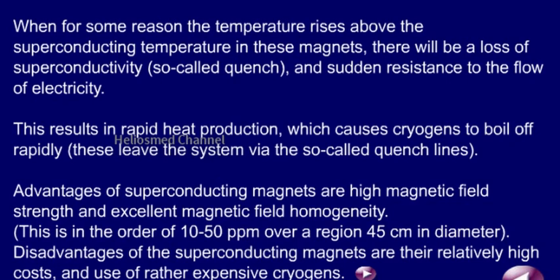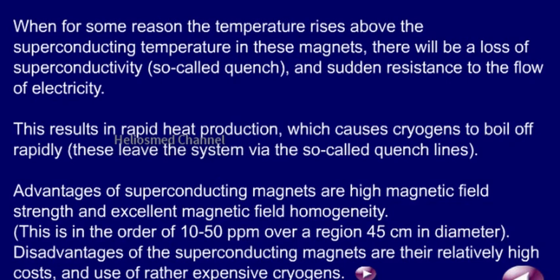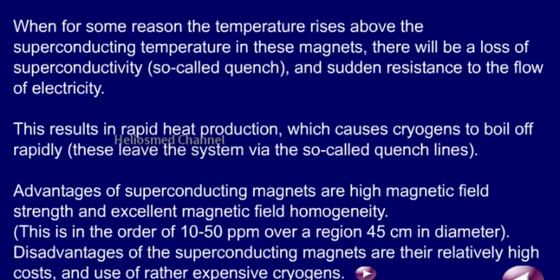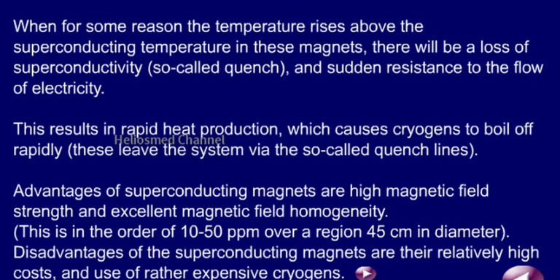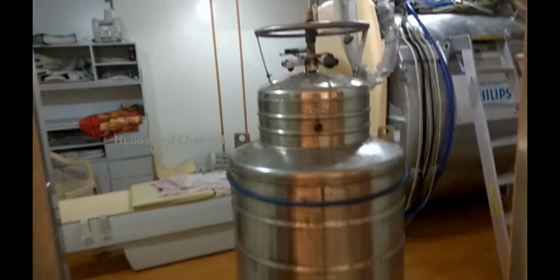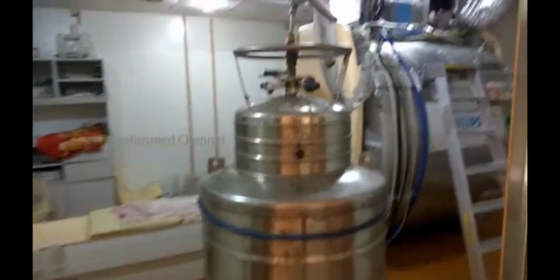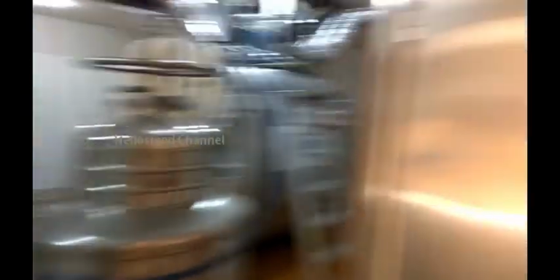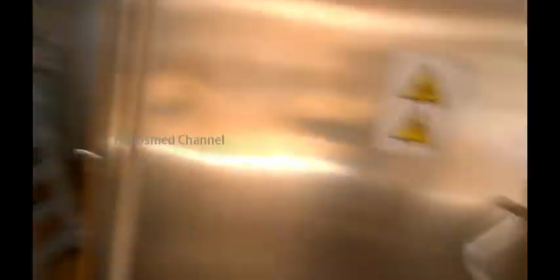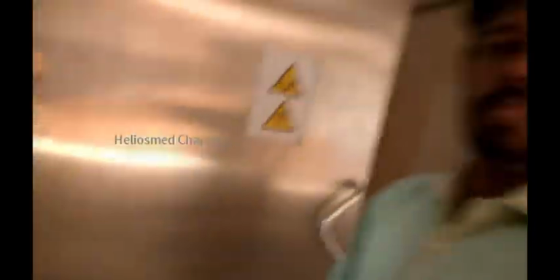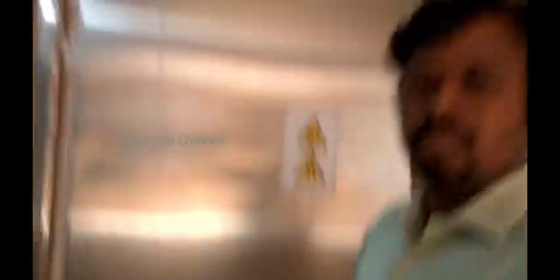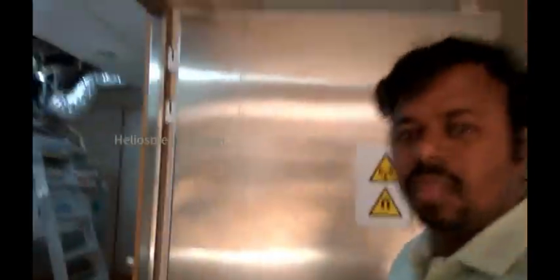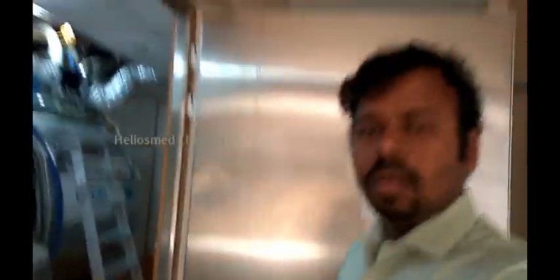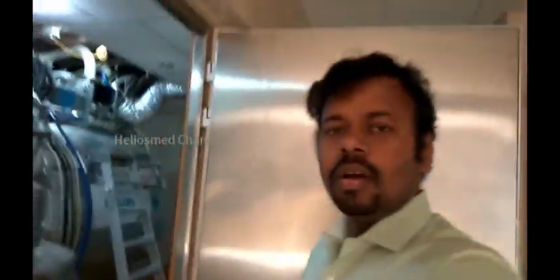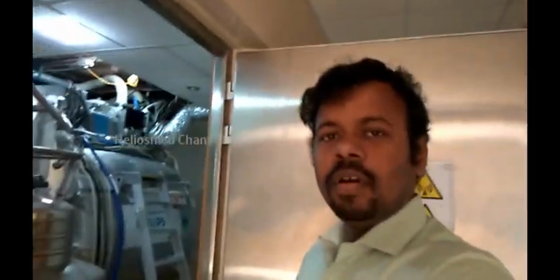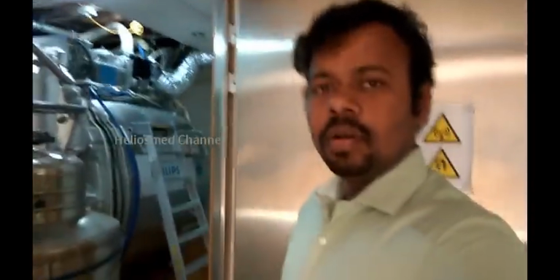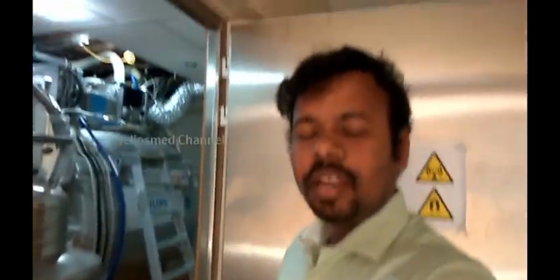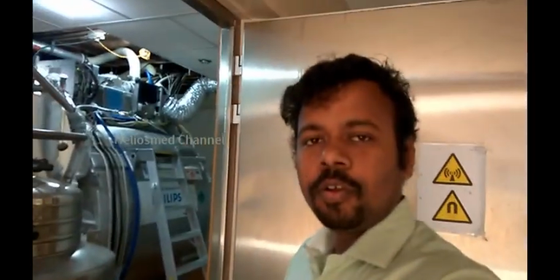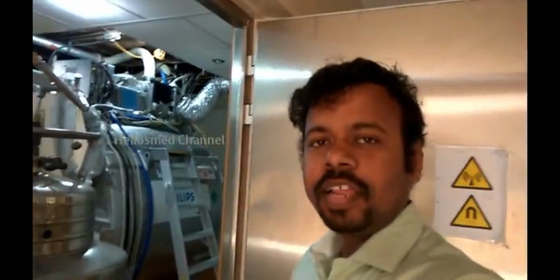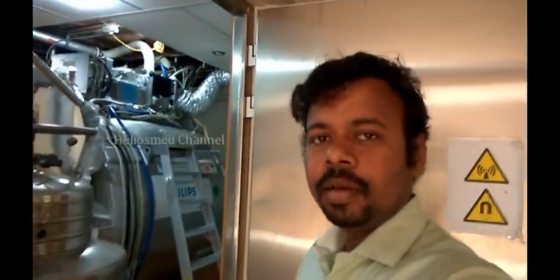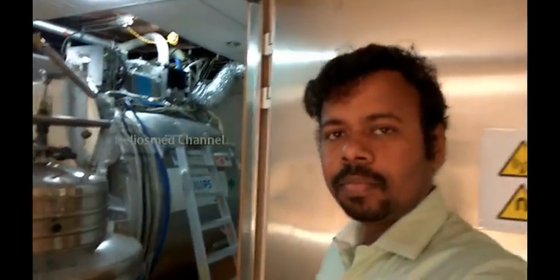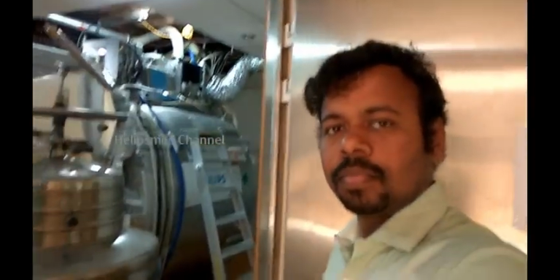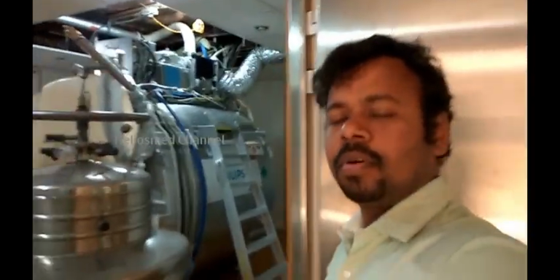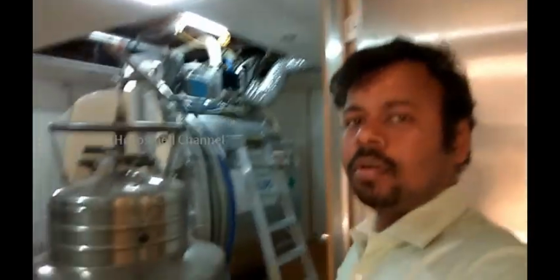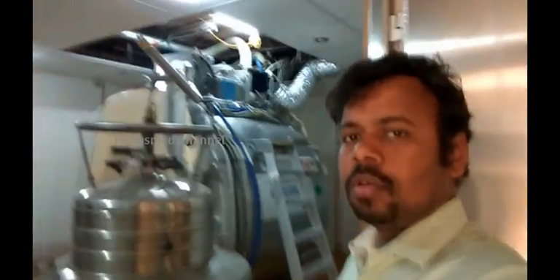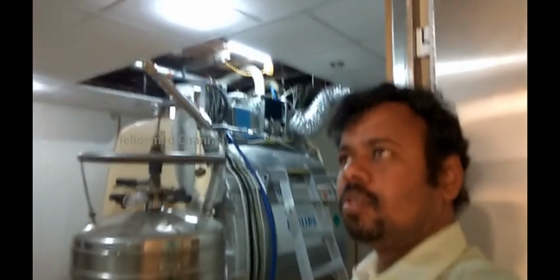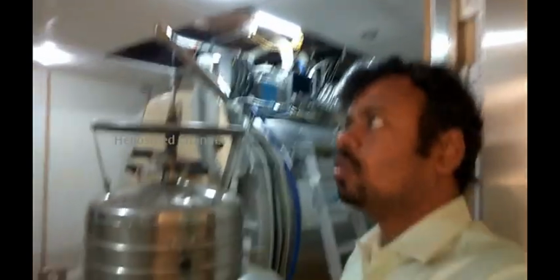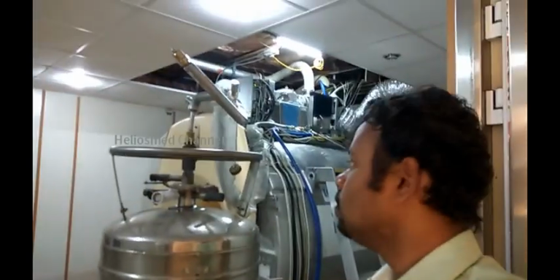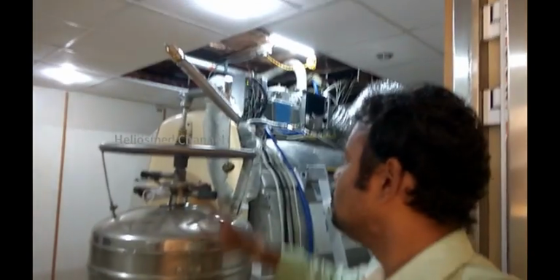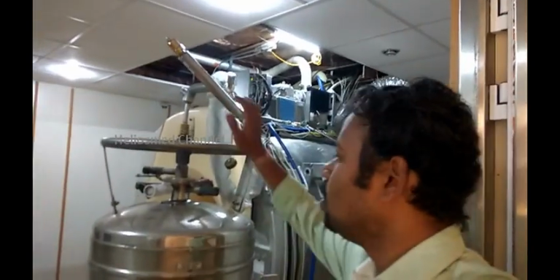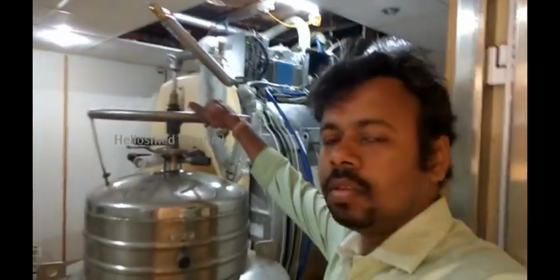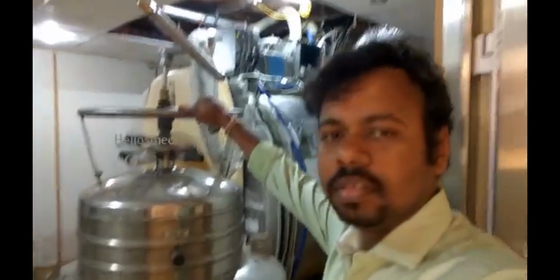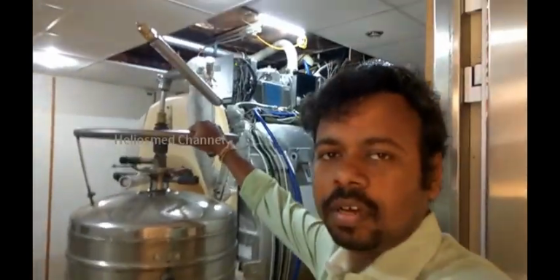So we are going to see here how we are filling helium in MRI.